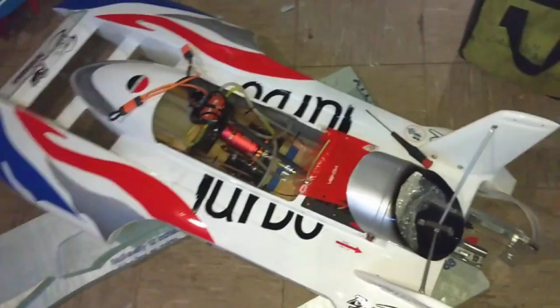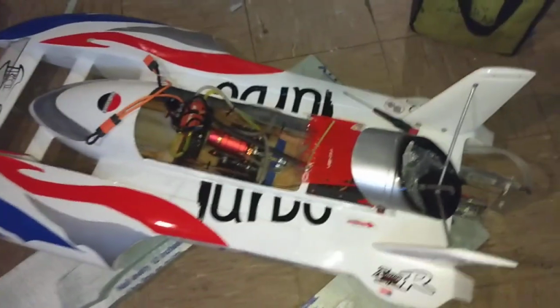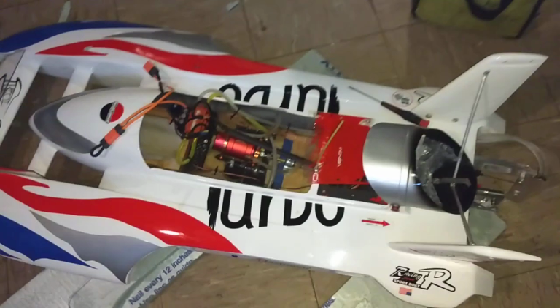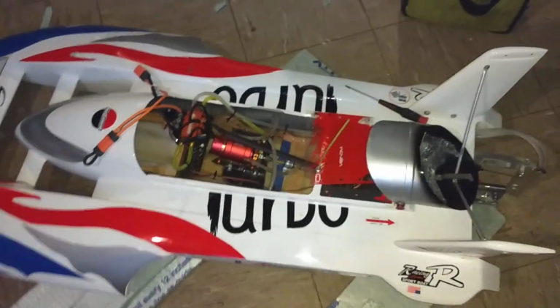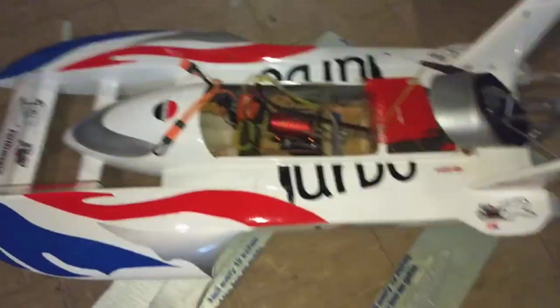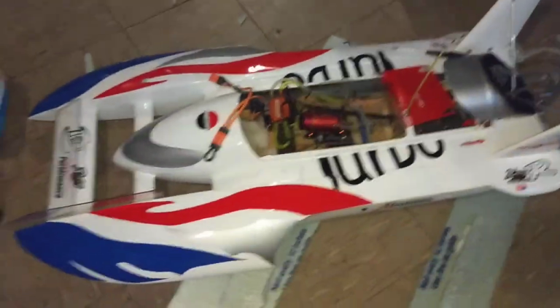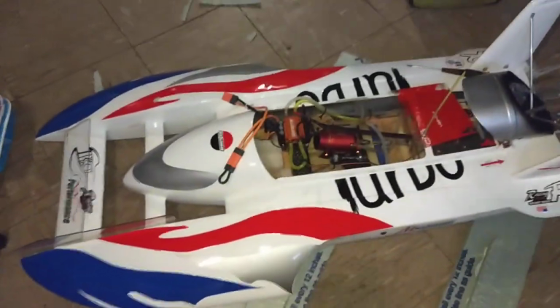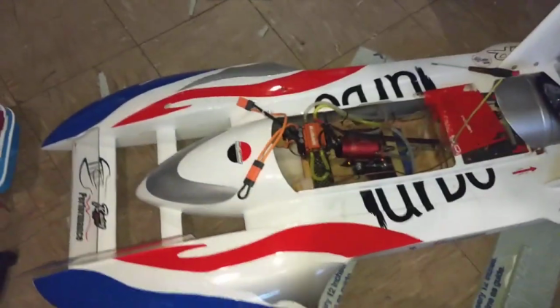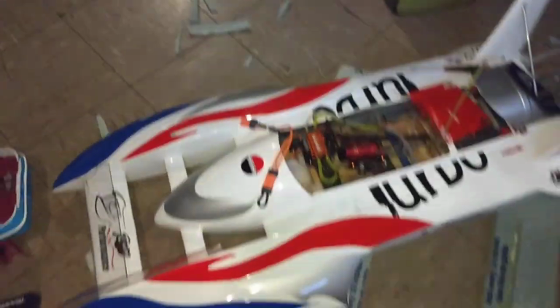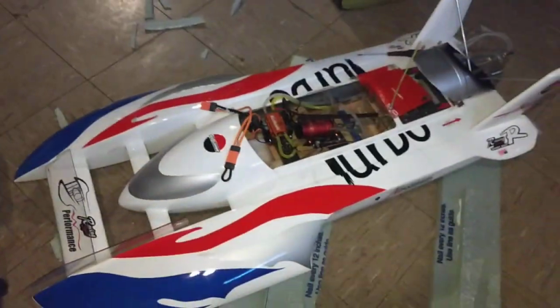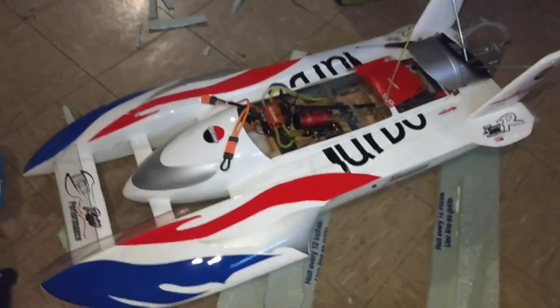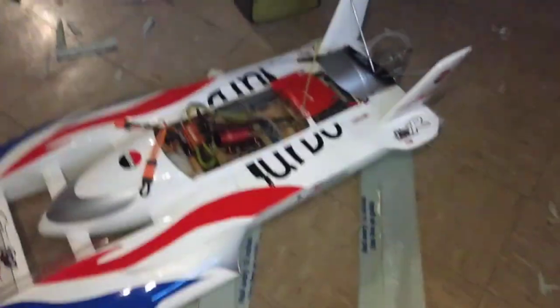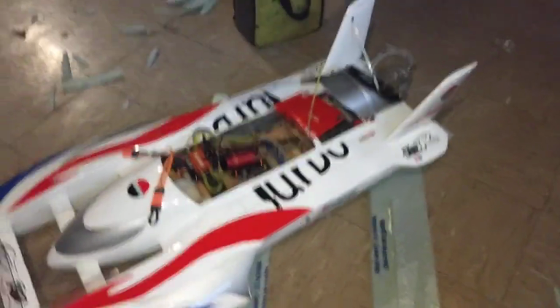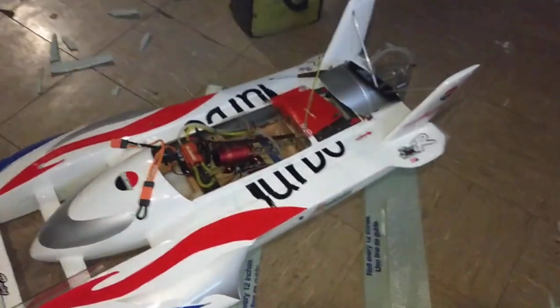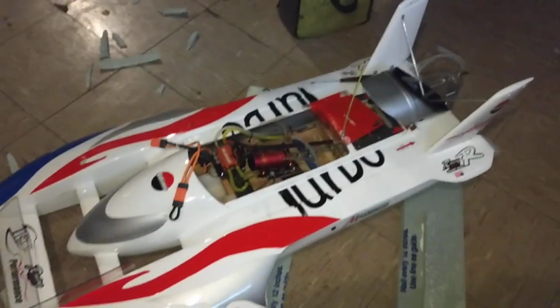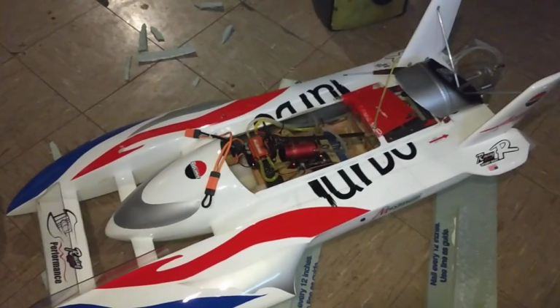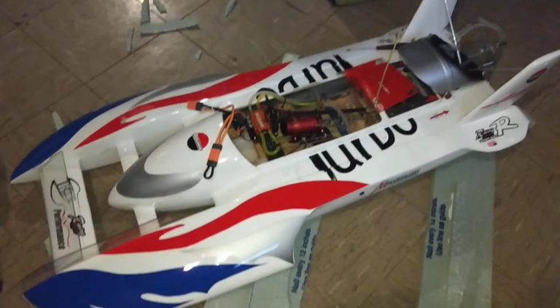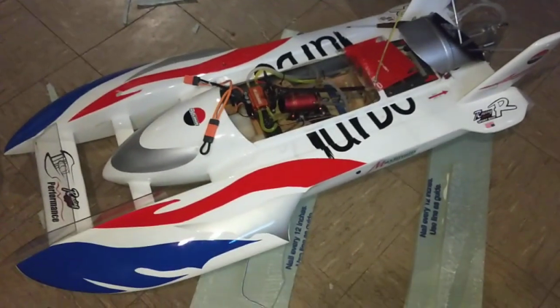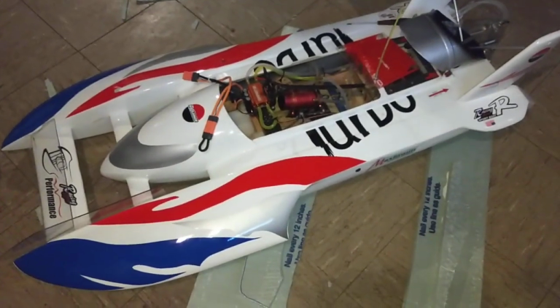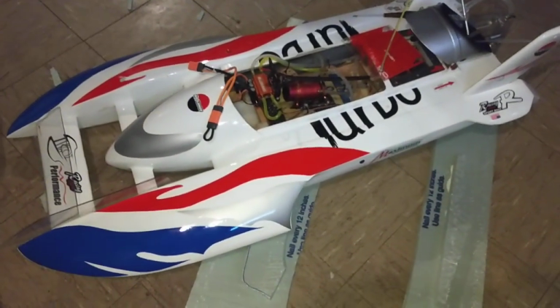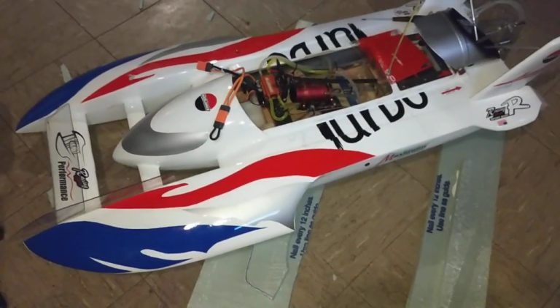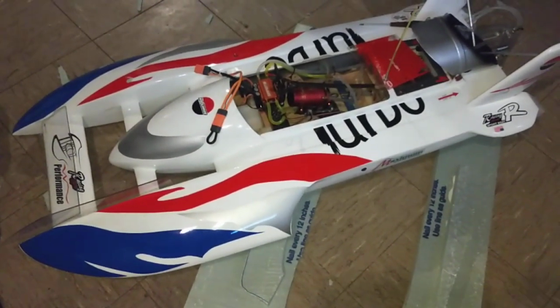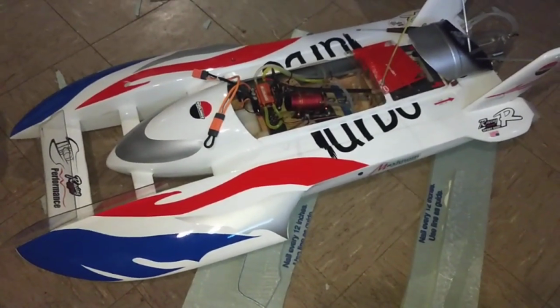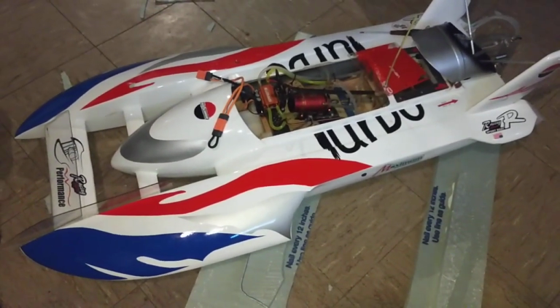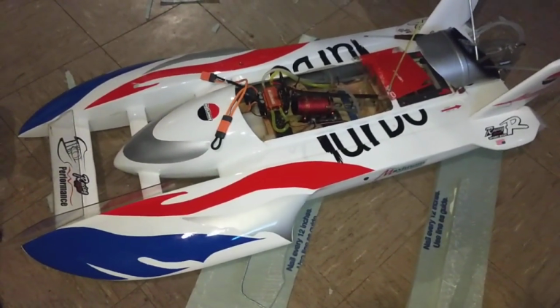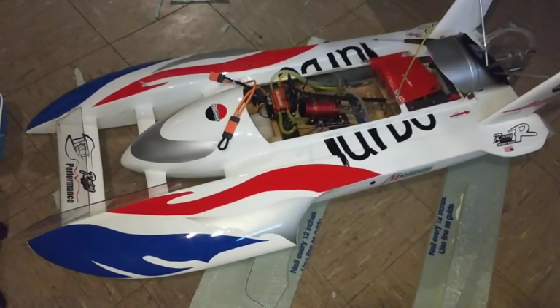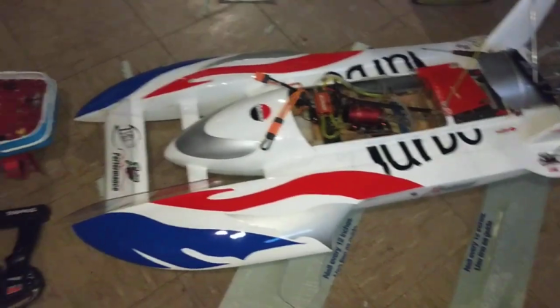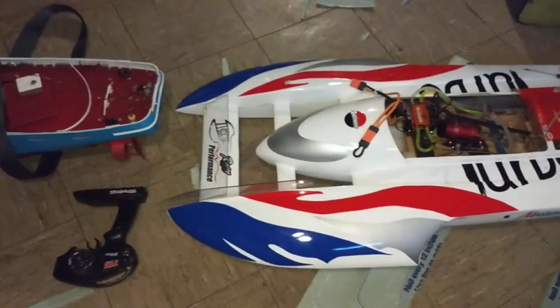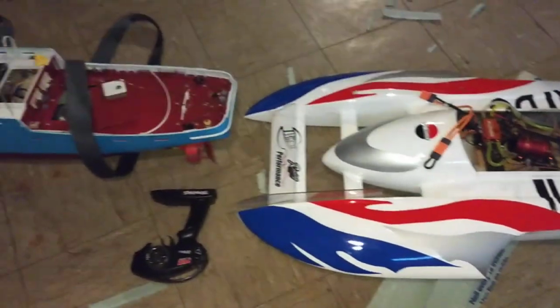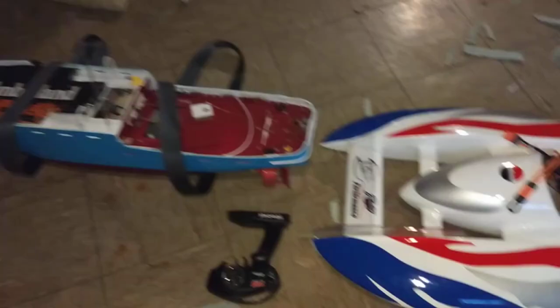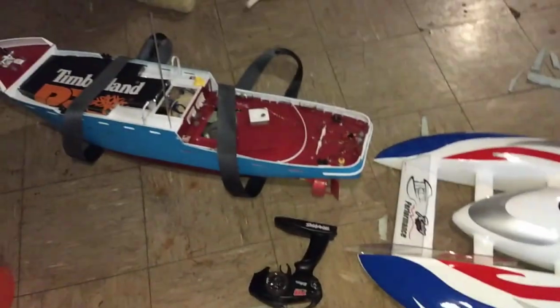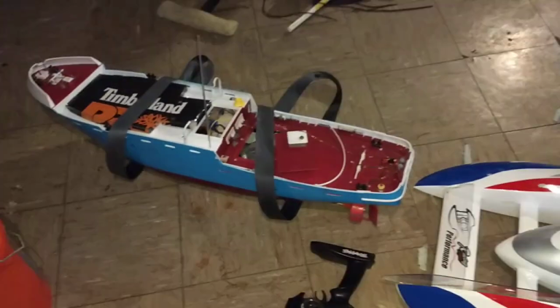Here's my doggone Hydro. This is my small one, and I have bigger ones that I'm currently upgrading the ESC to go 8S. That's why I need this.